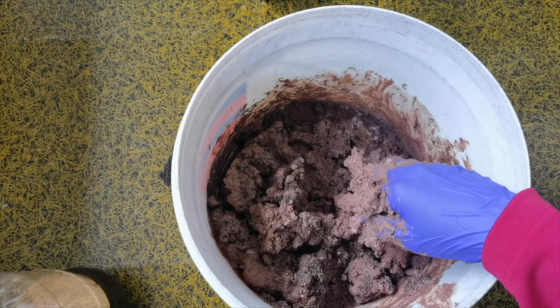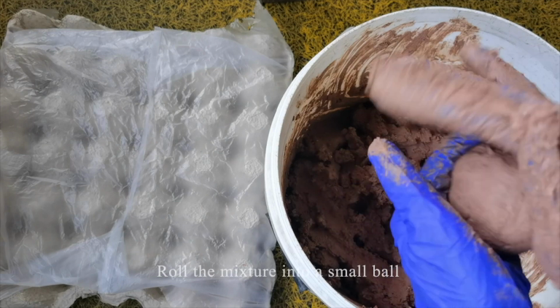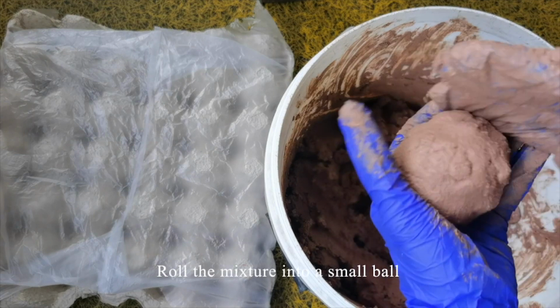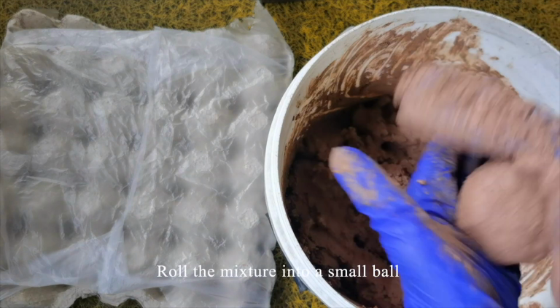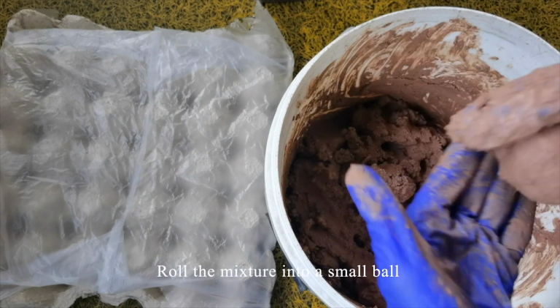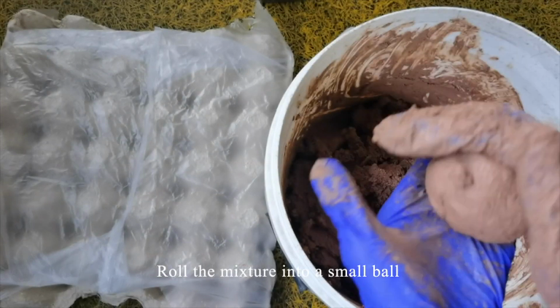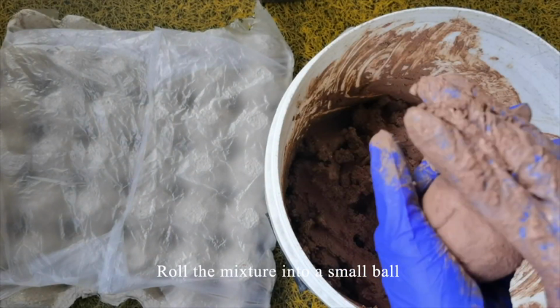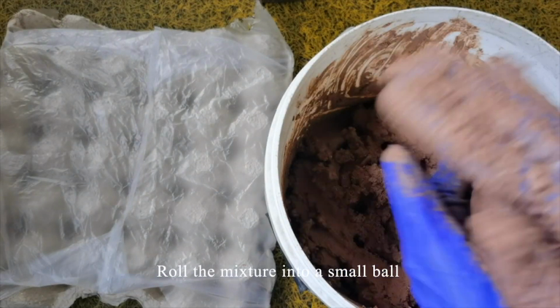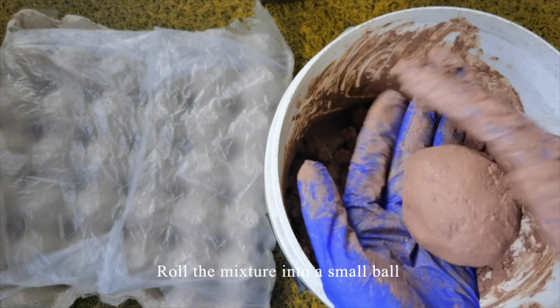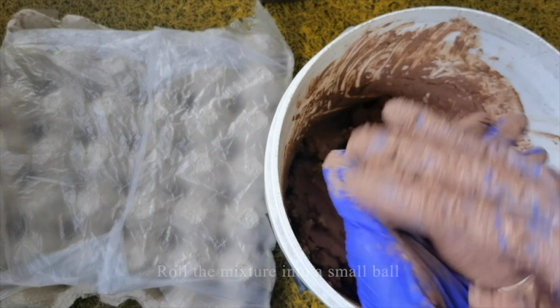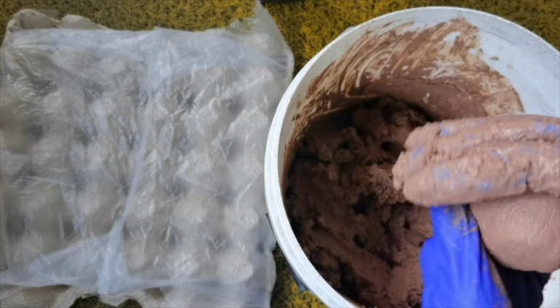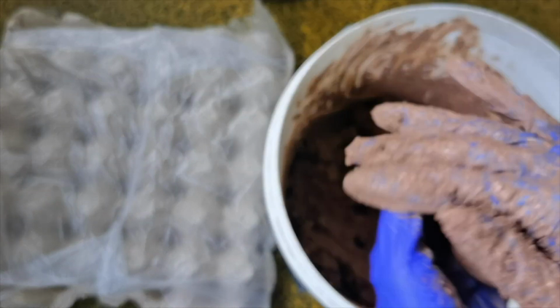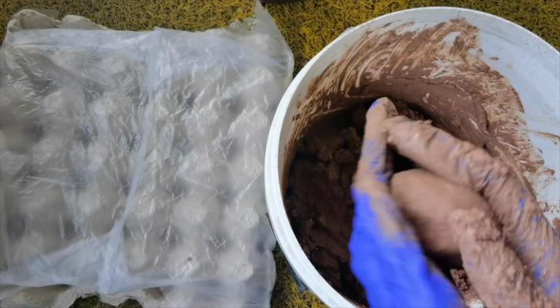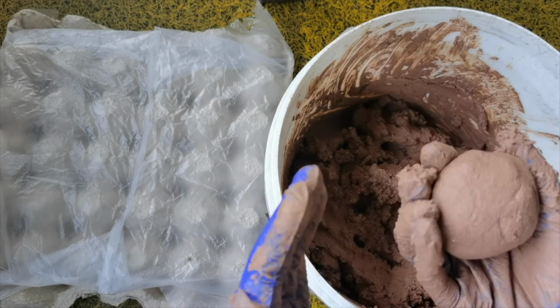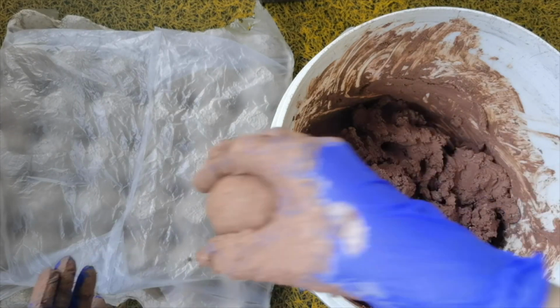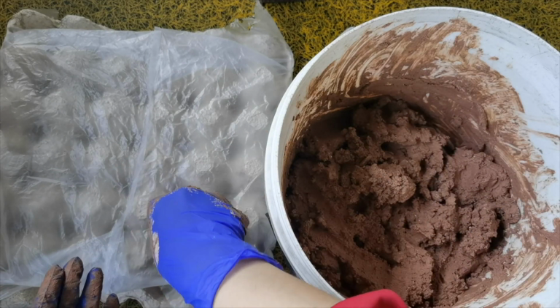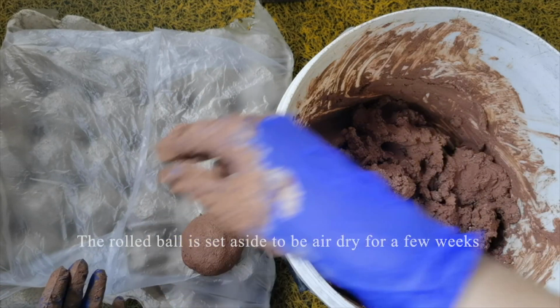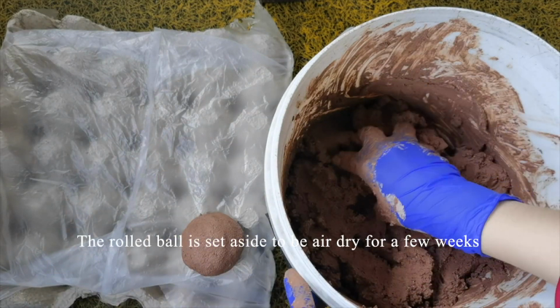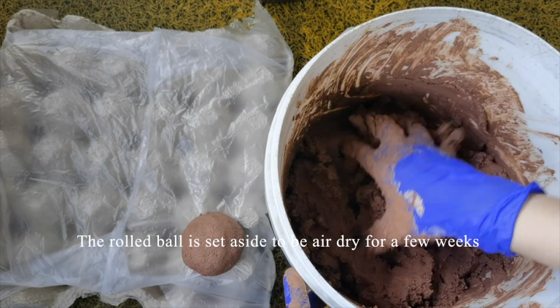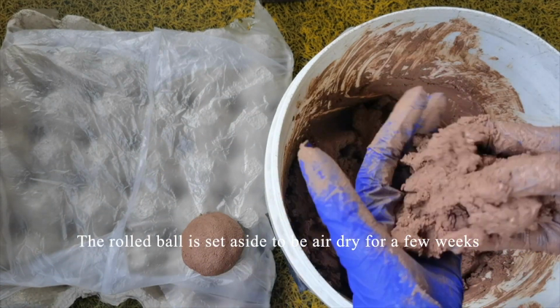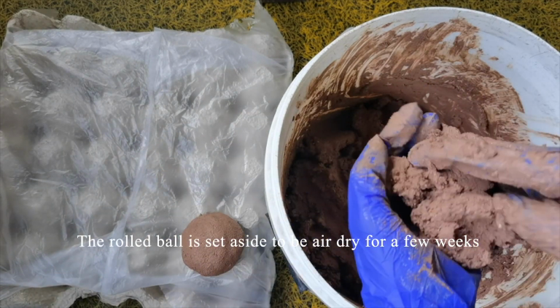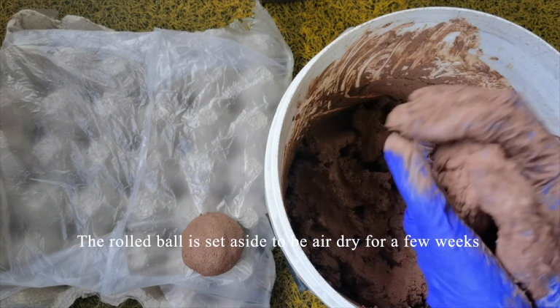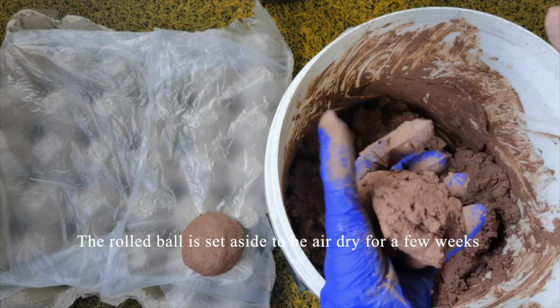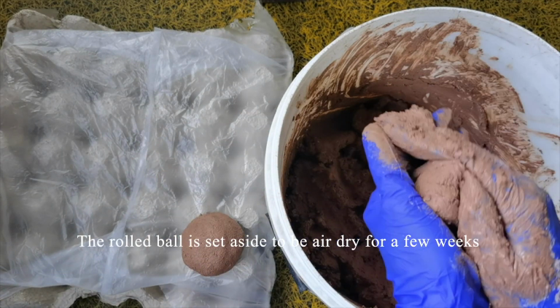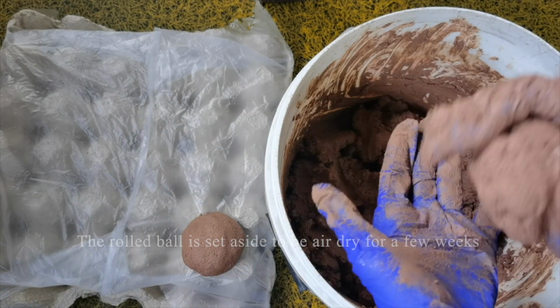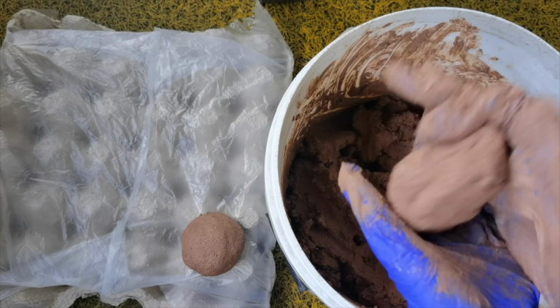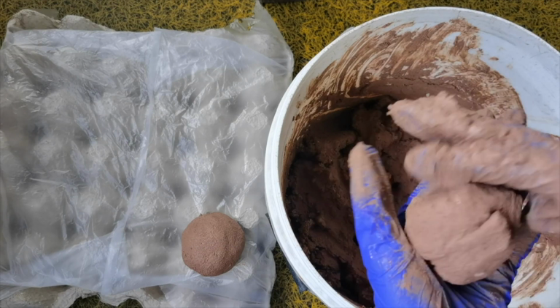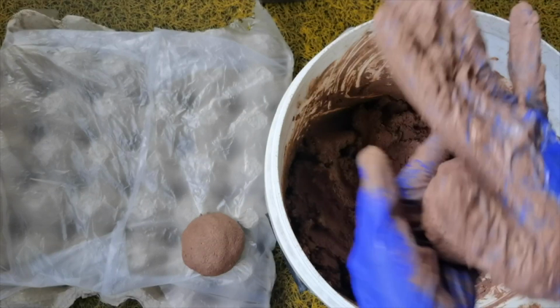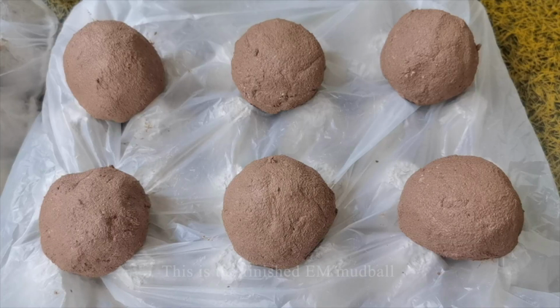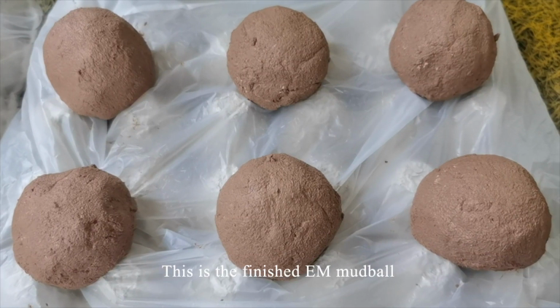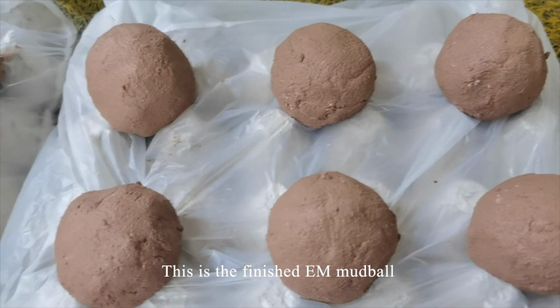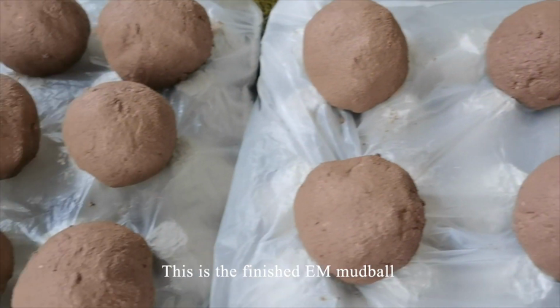Roll the mixture into small balls. The rolled balls are set aside to air dry for a few weeks. This is the finished EM mudball.